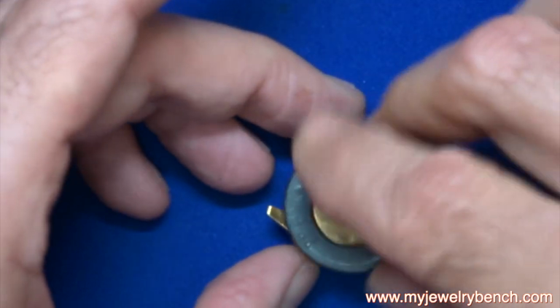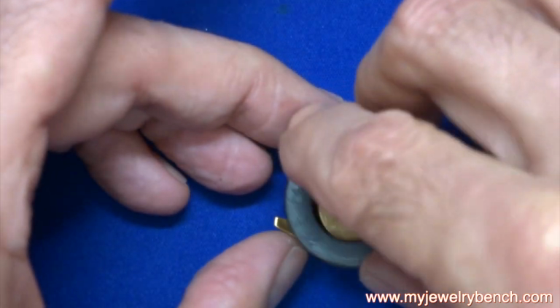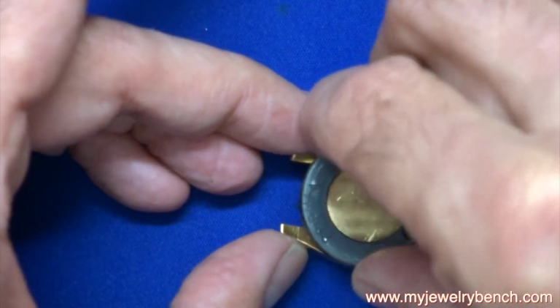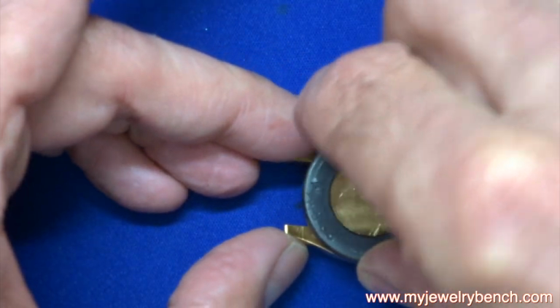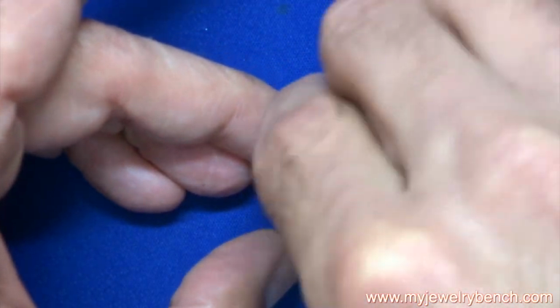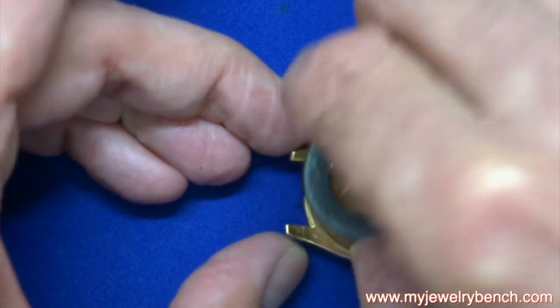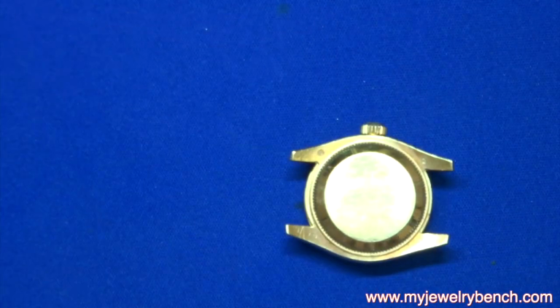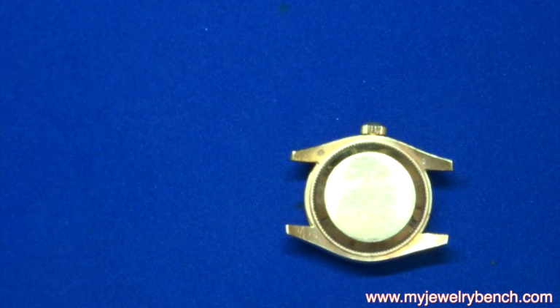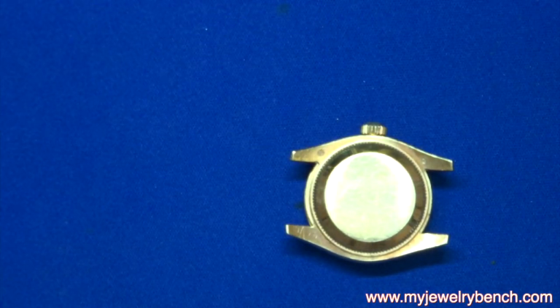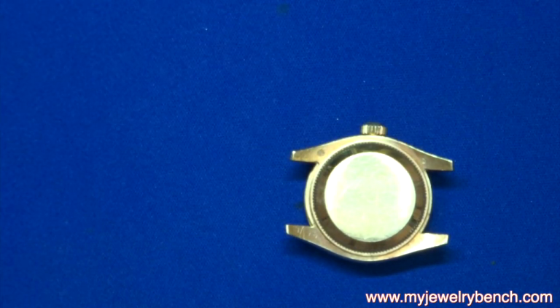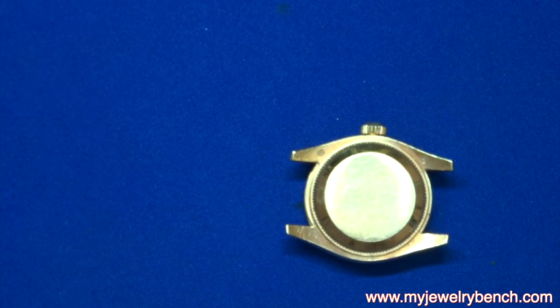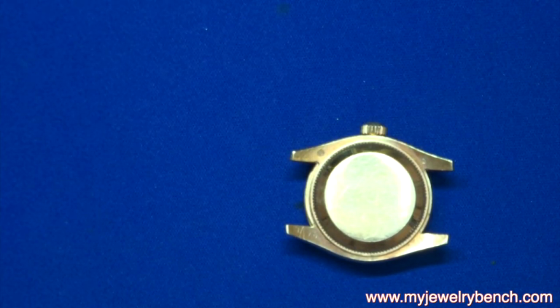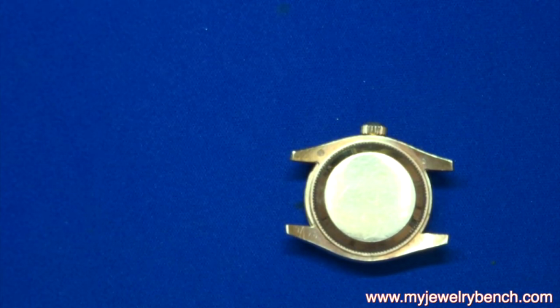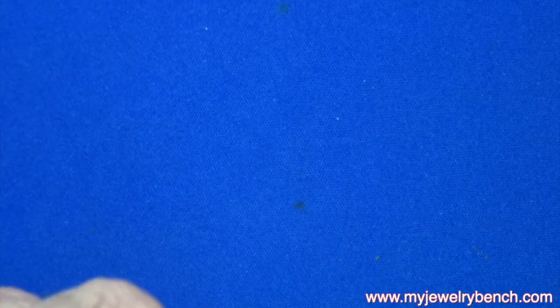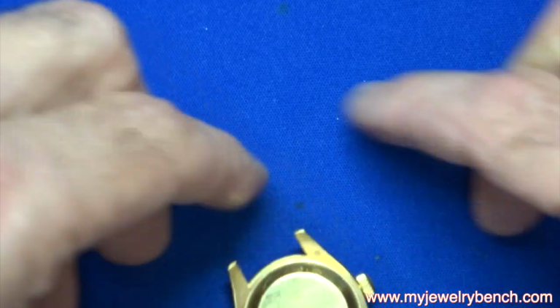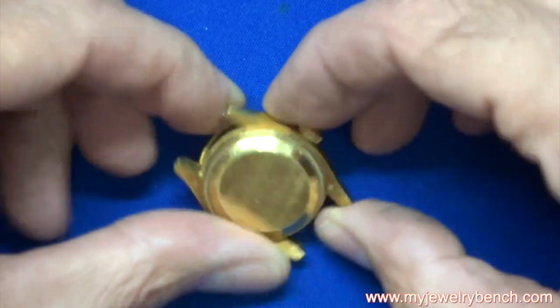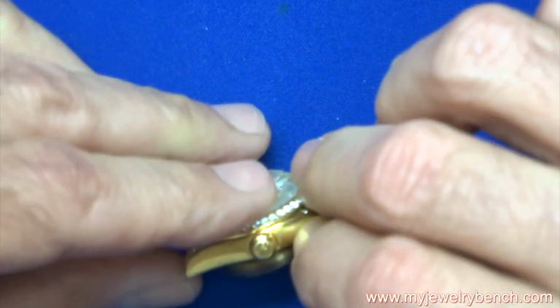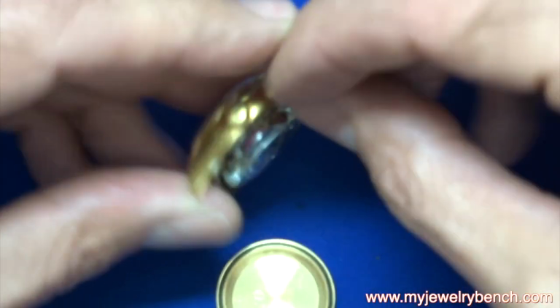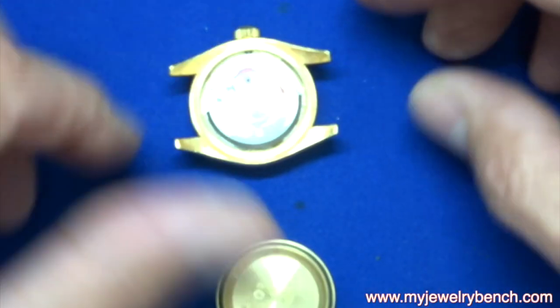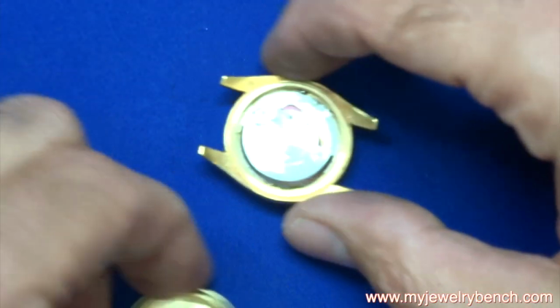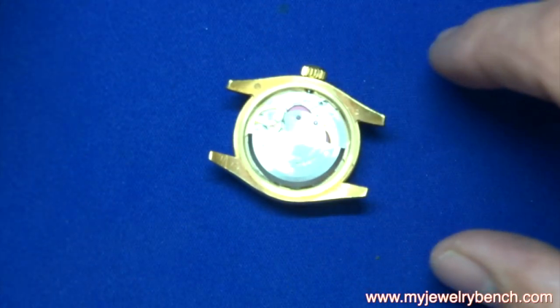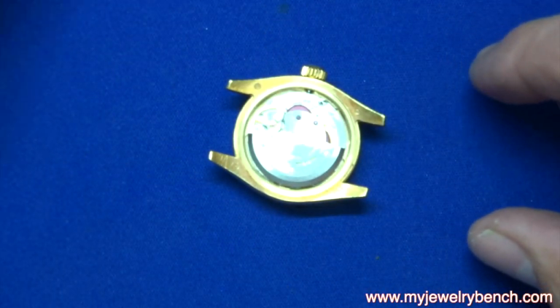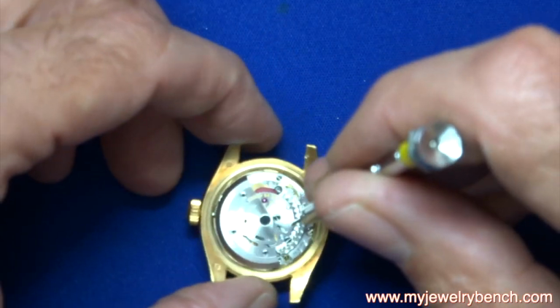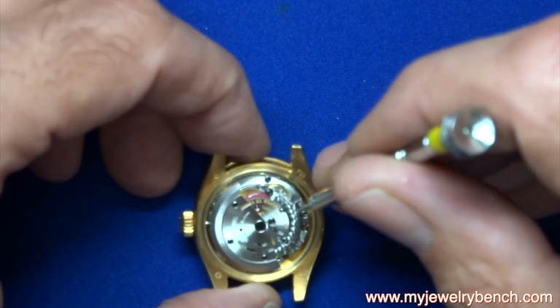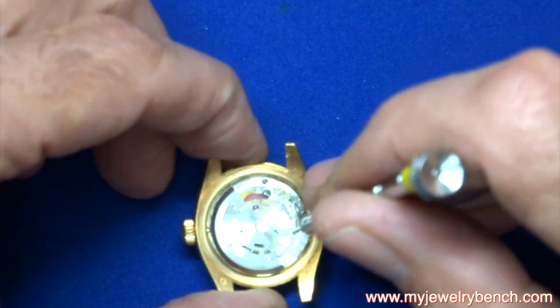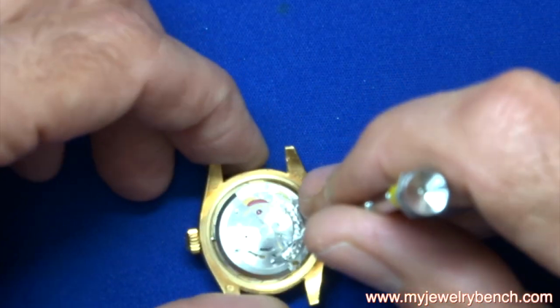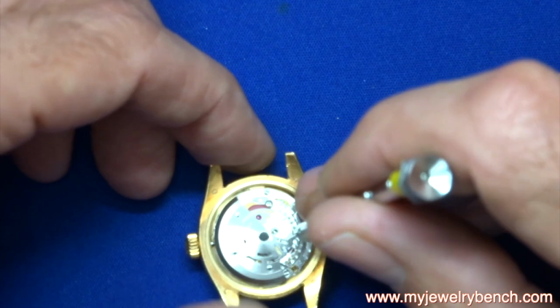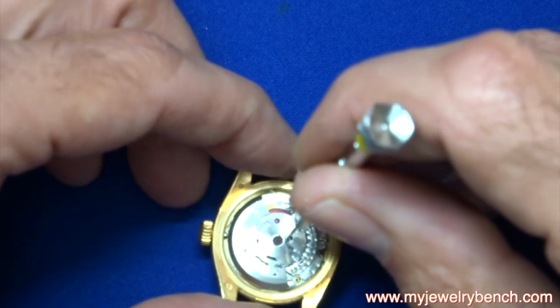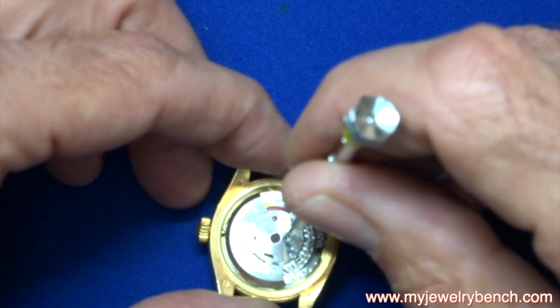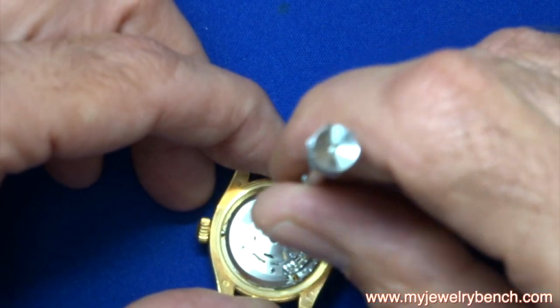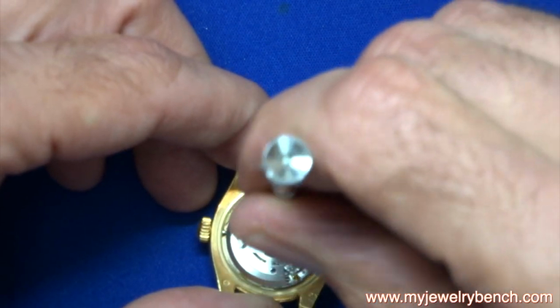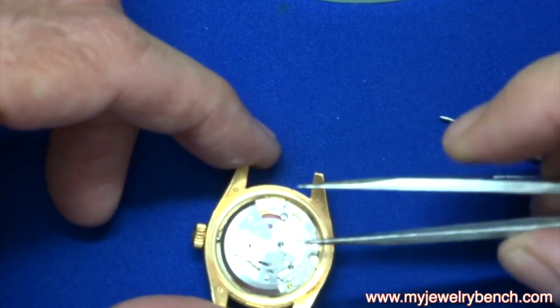Hi guys, today we're going to walk you through the quick process of changing a crystal on a ladies Rolex Presidential model. I'm going to open the case up, and we're going to remove the auto winding system.